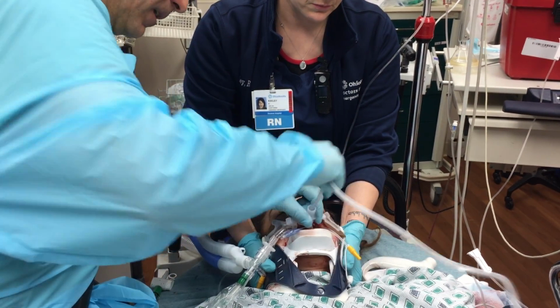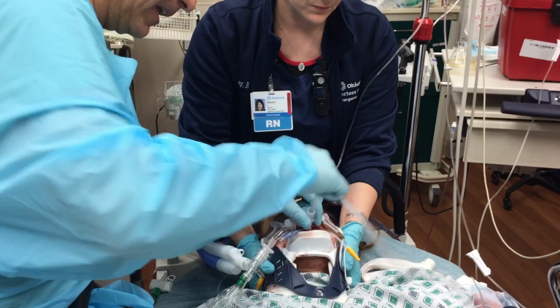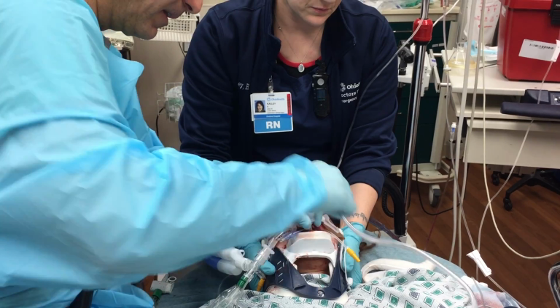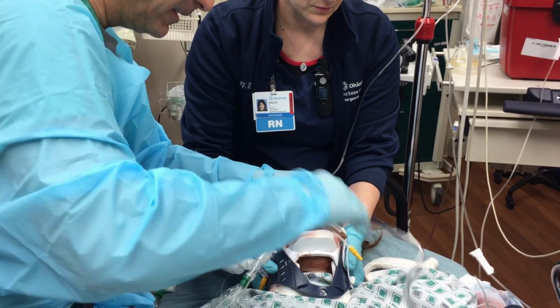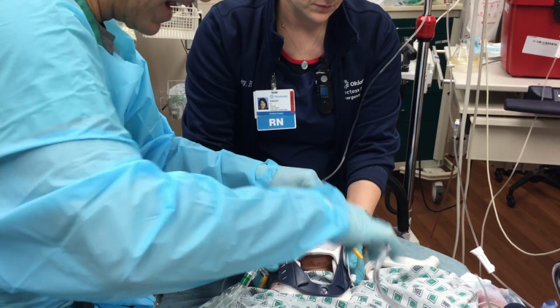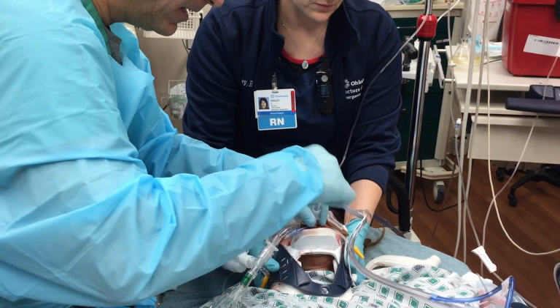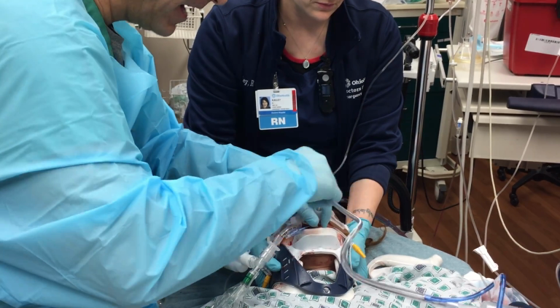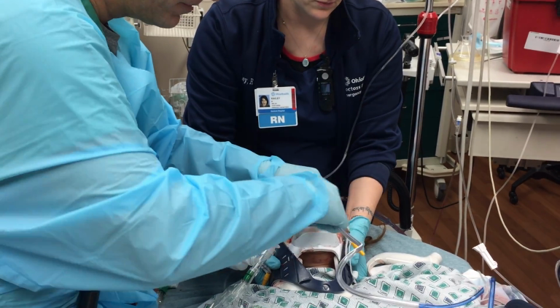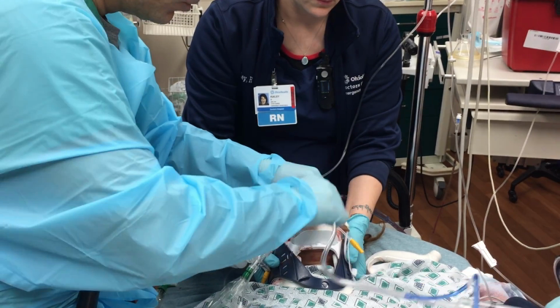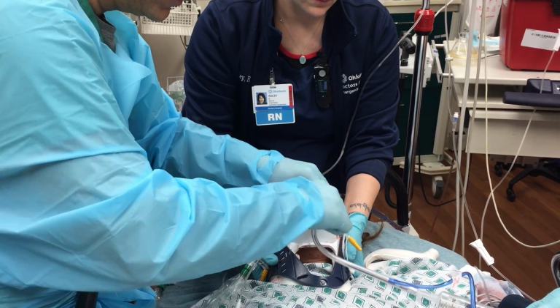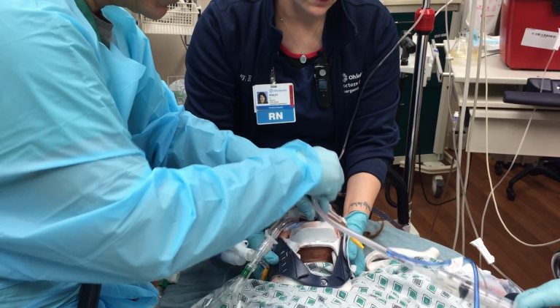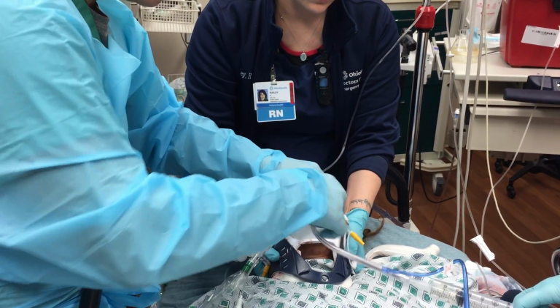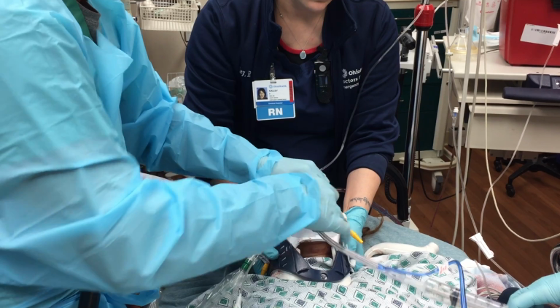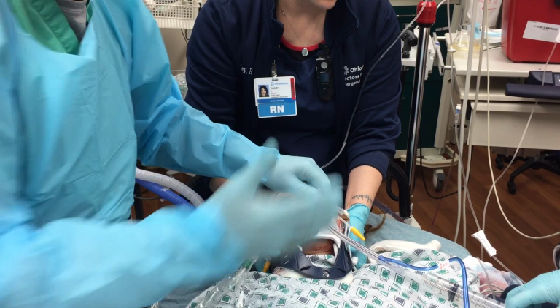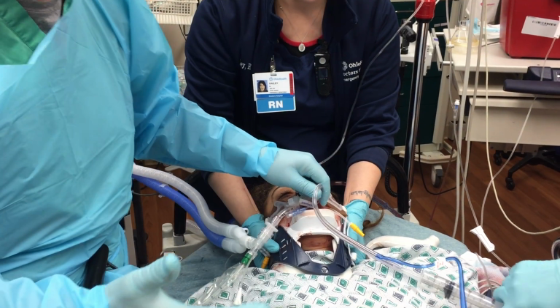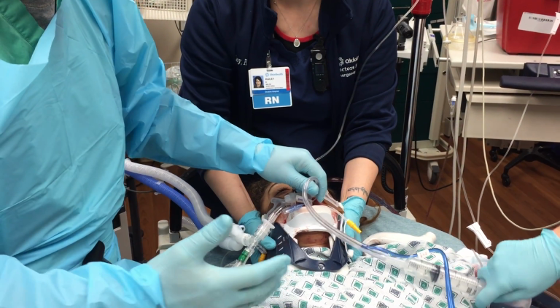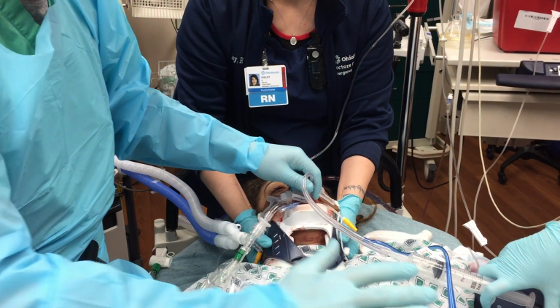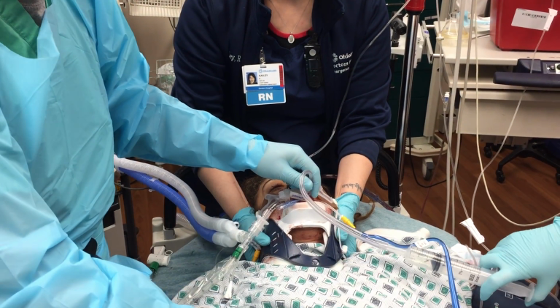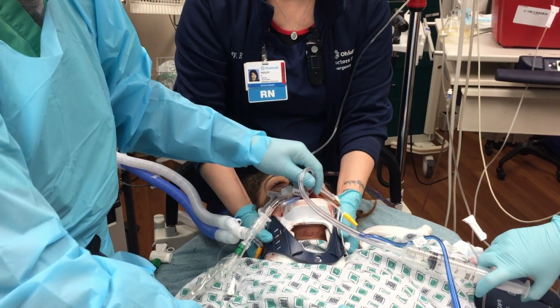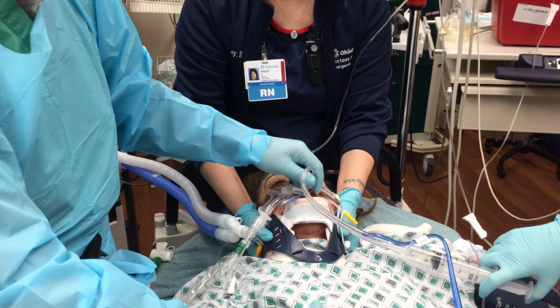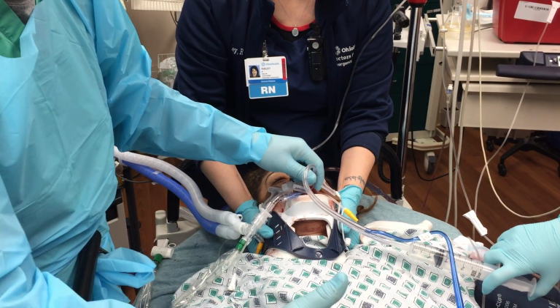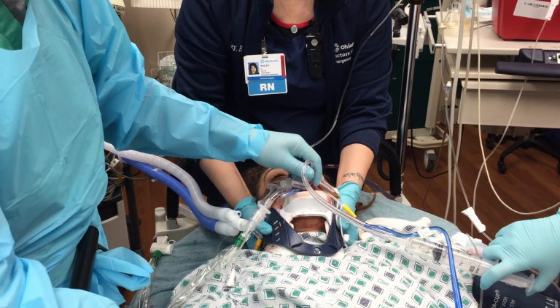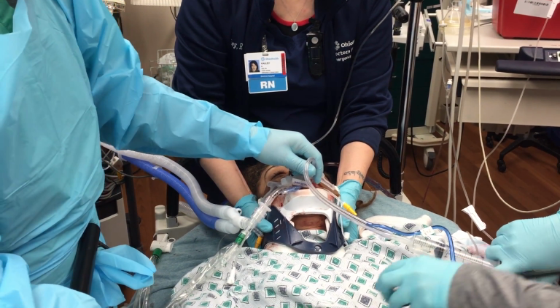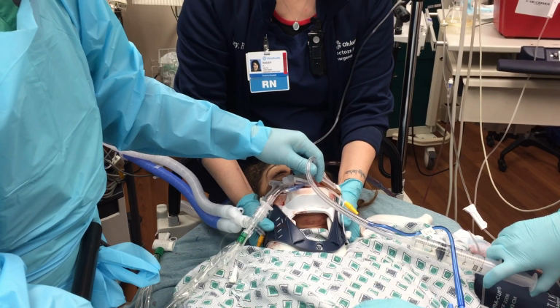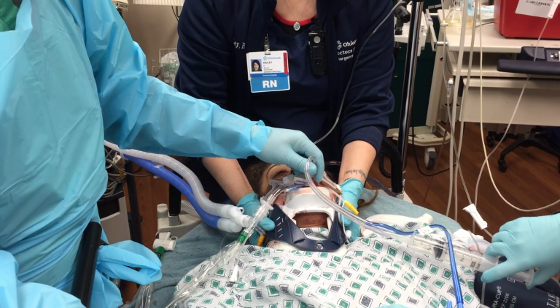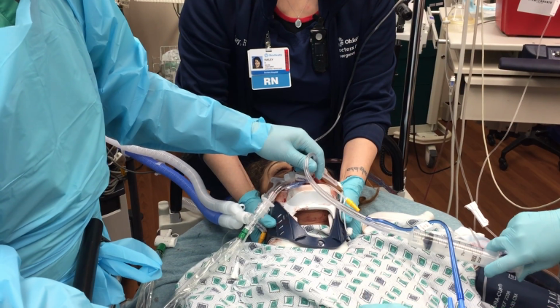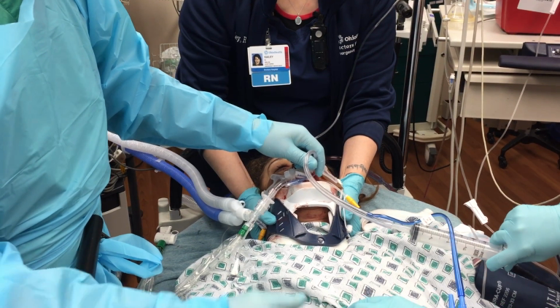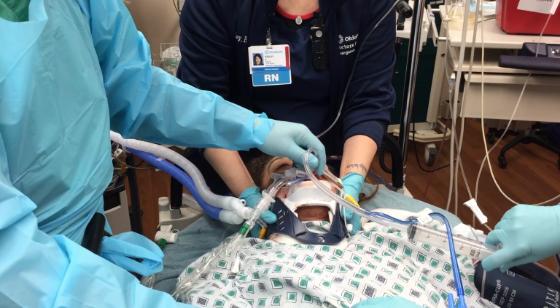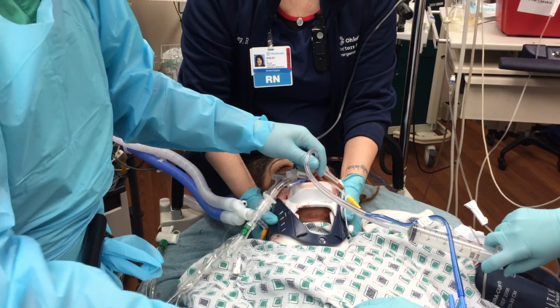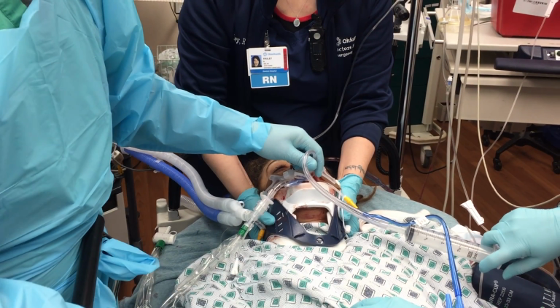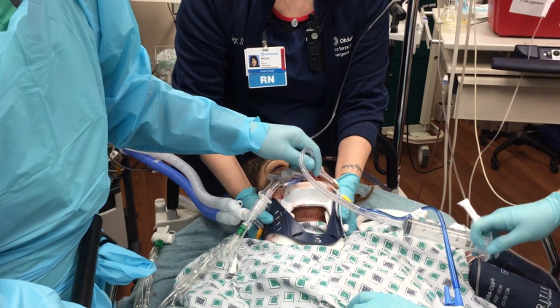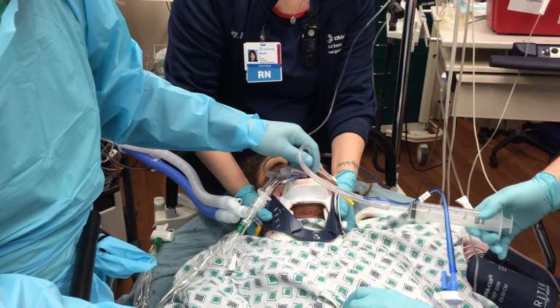Then I'm going to take the NG tube with a little more Surgilube and put it in. This is a rapid, effective way to decompress the stomach in any emergent situation, especially in a post-arrest when the abdomen is distended. It decreases the distension and improves venous return to the heart.